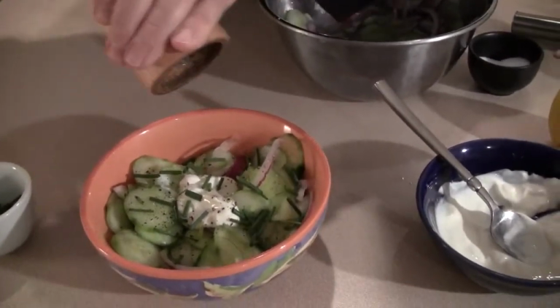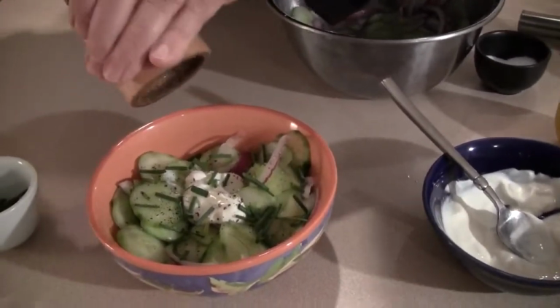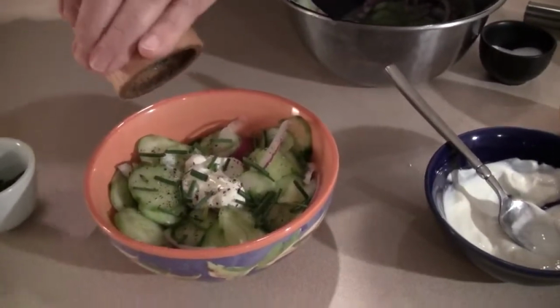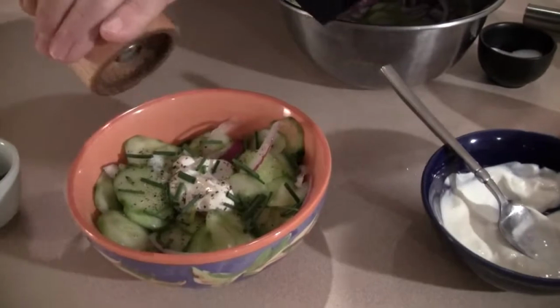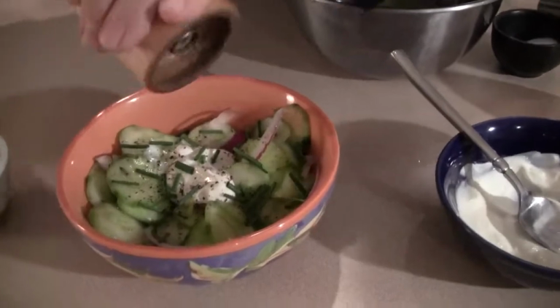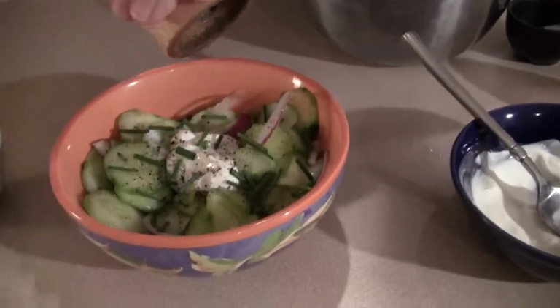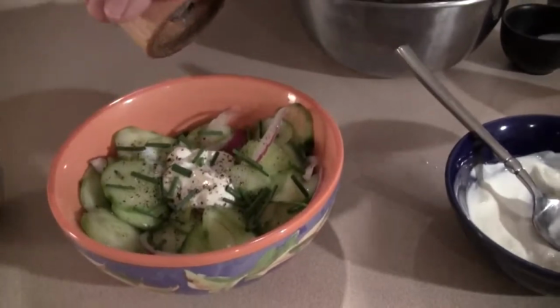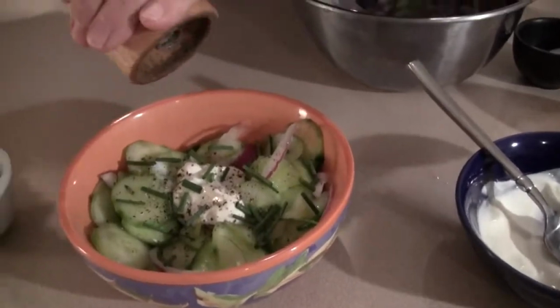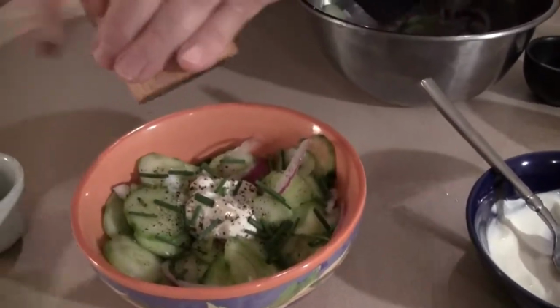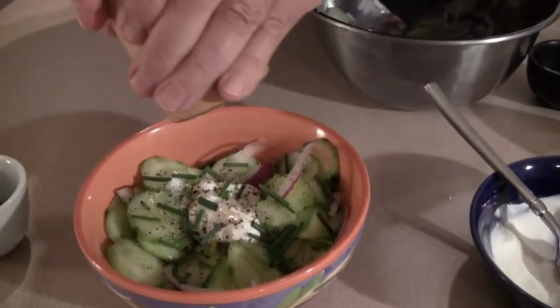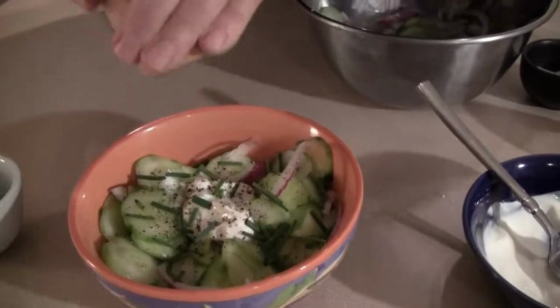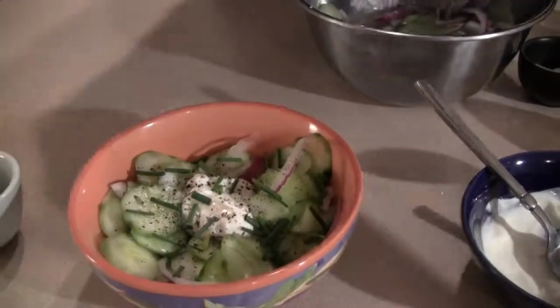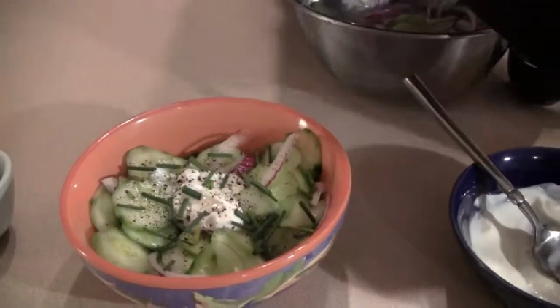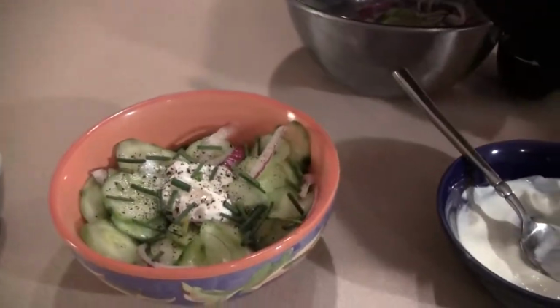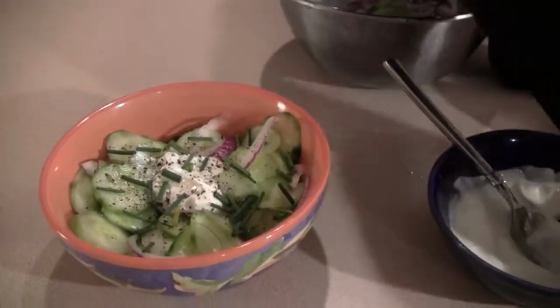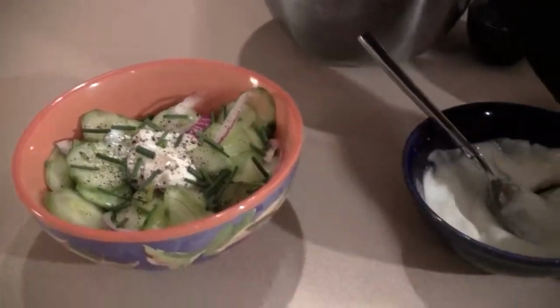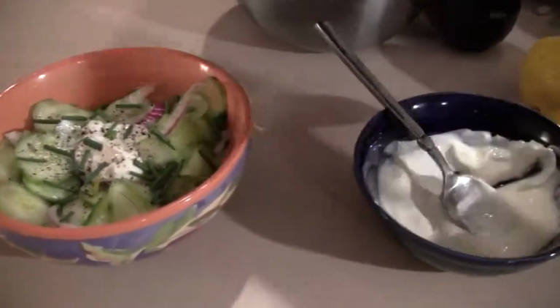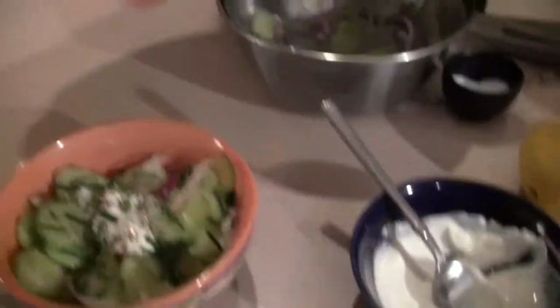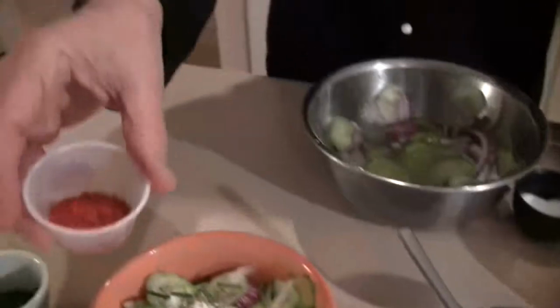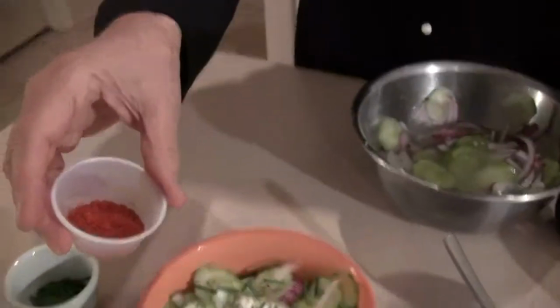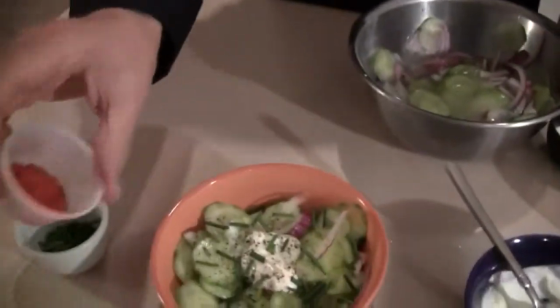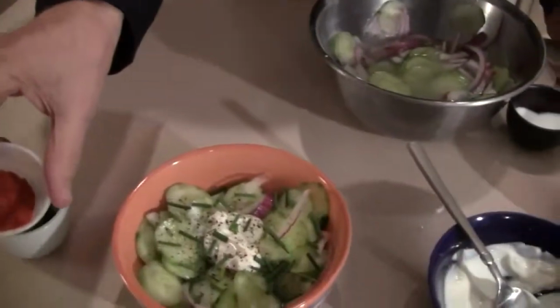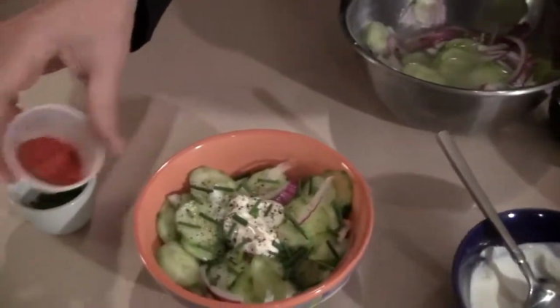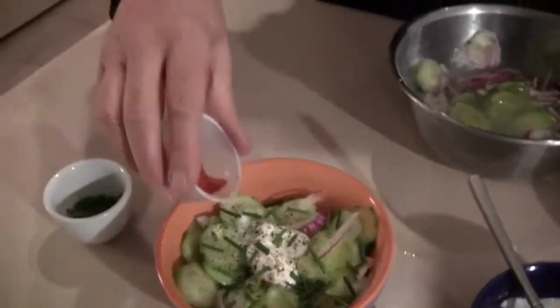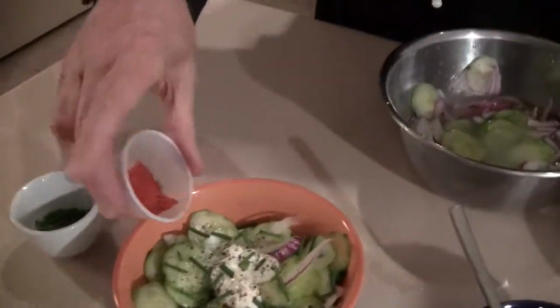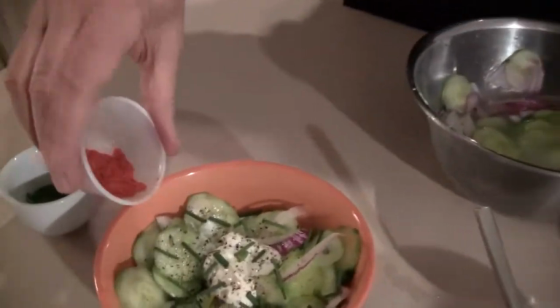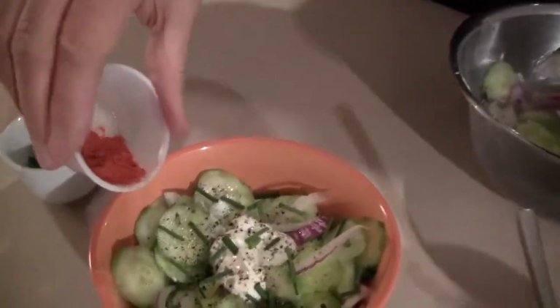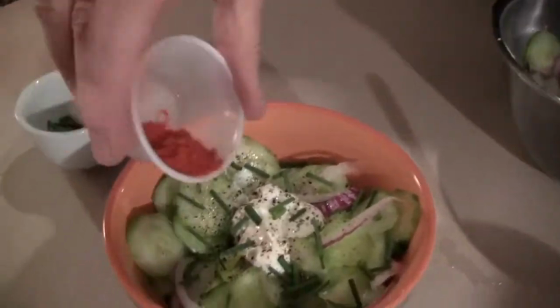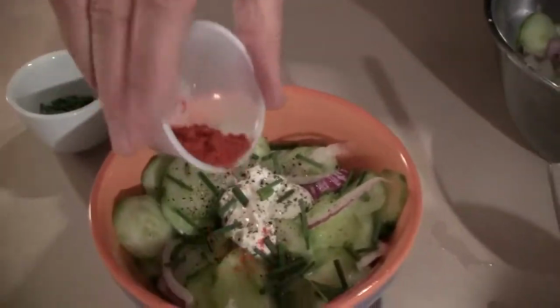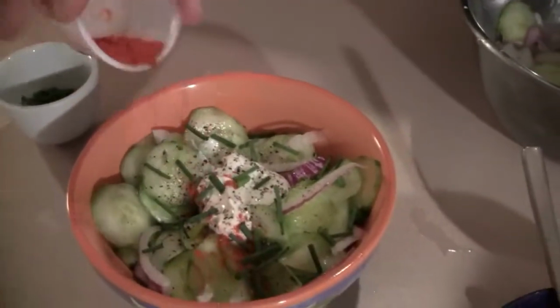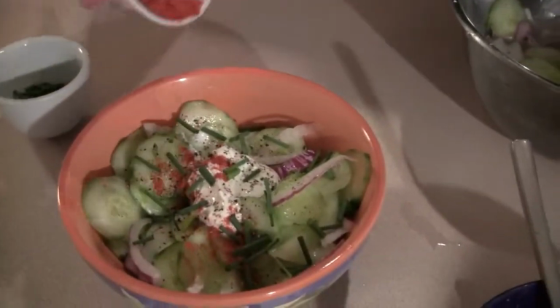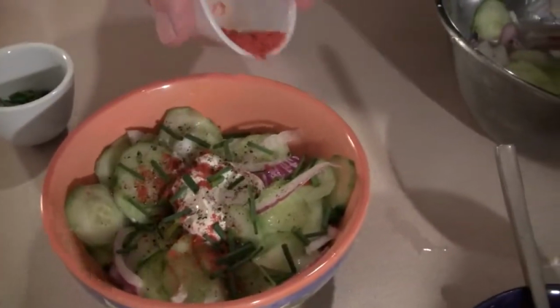If you don't like fresh pepper that much, don't use that much. But I like it. And the Hungarian paprika — look at the beautiful color. I'll sprinkle it right on the top.